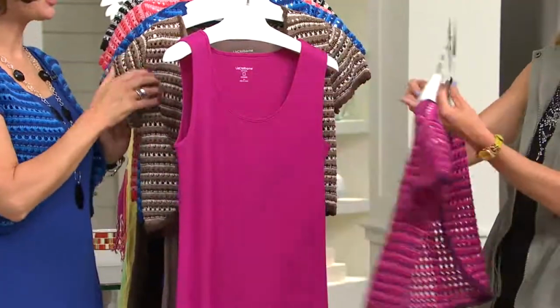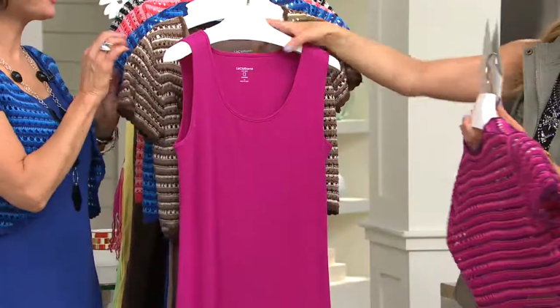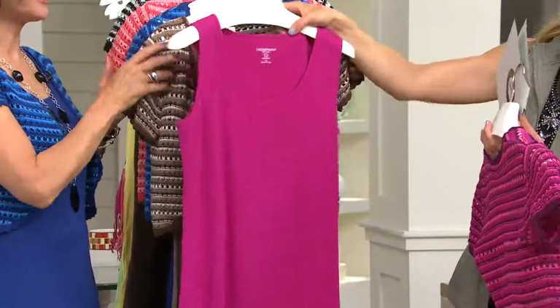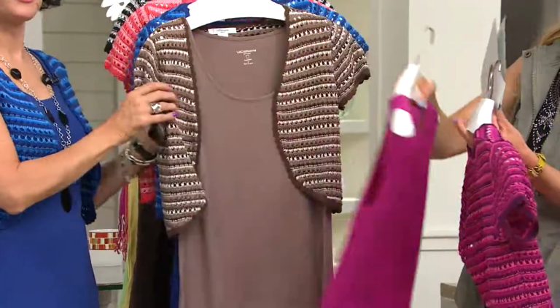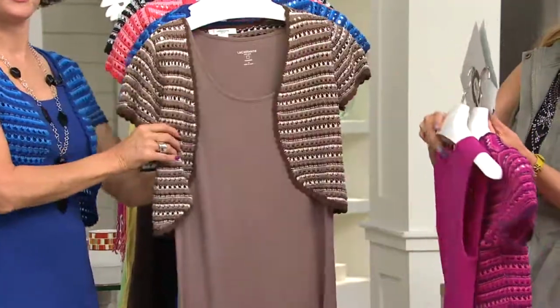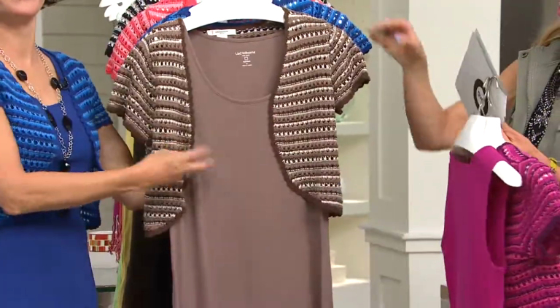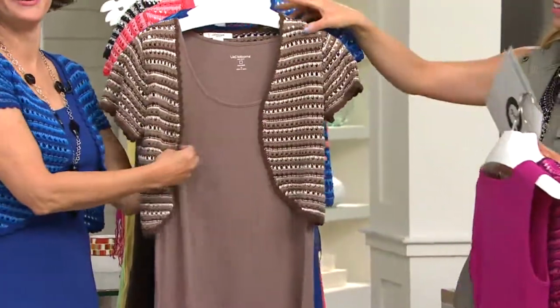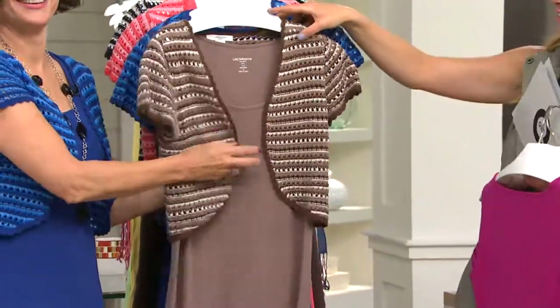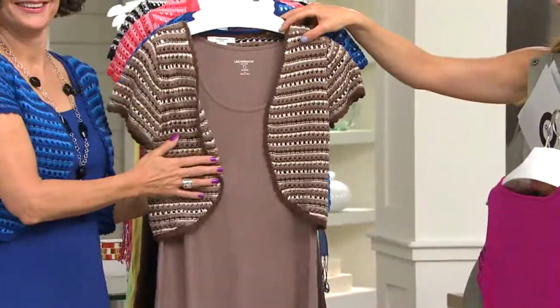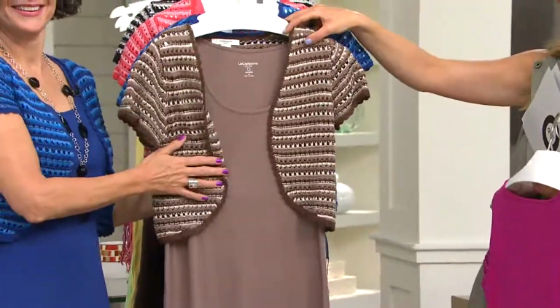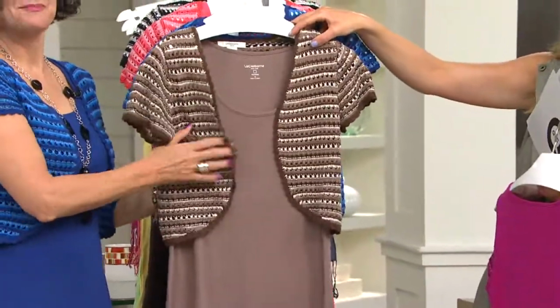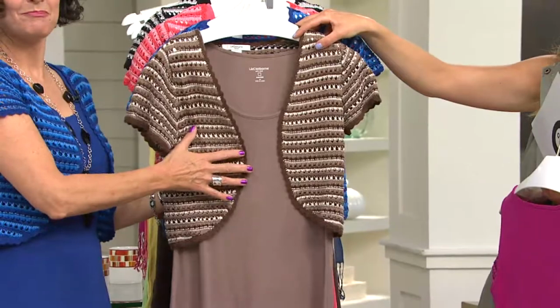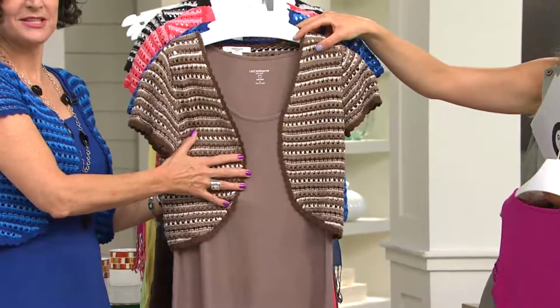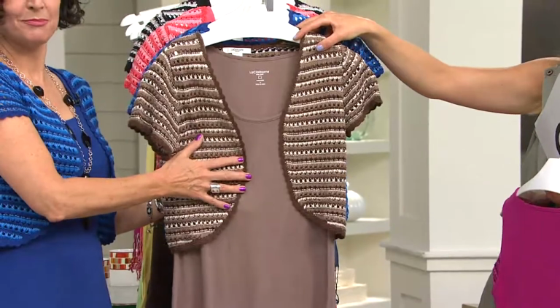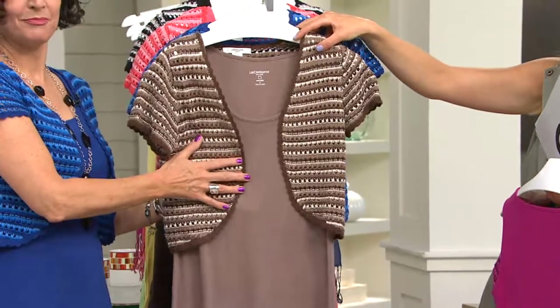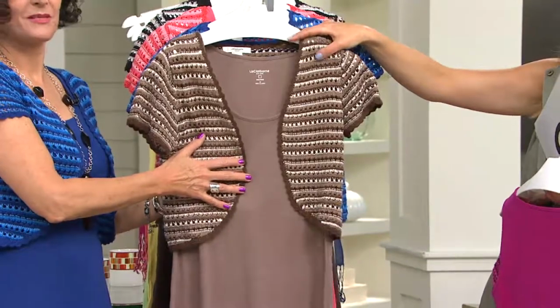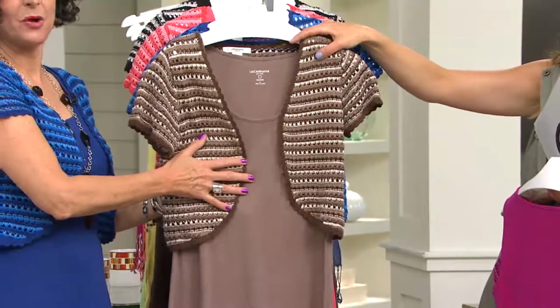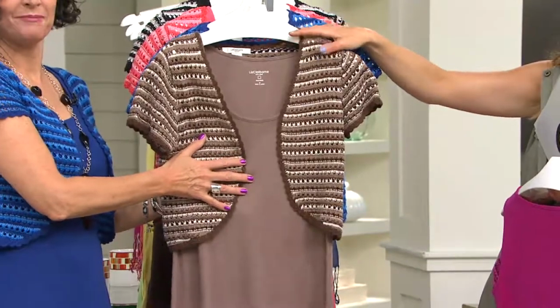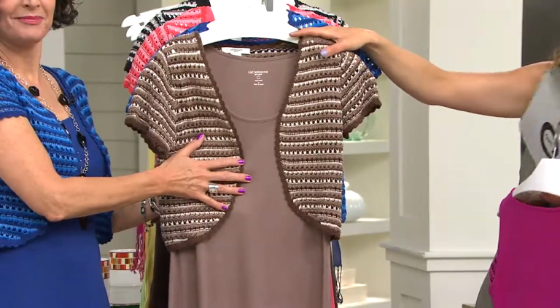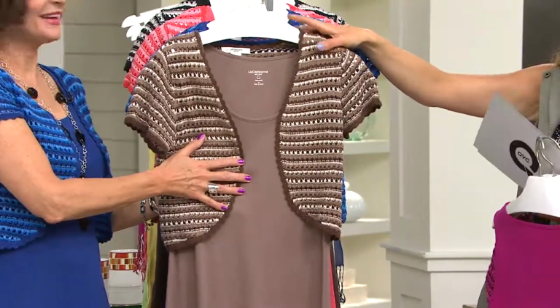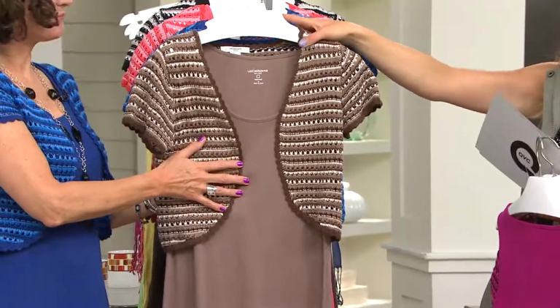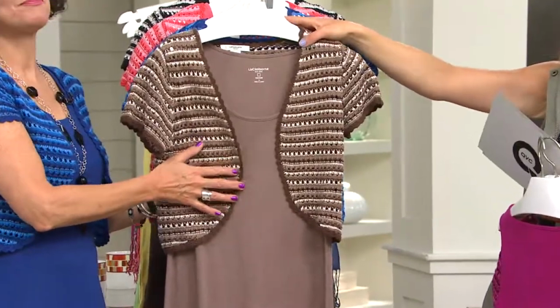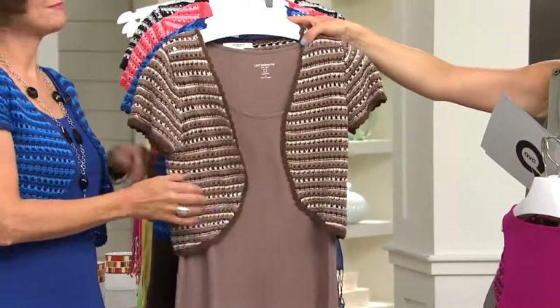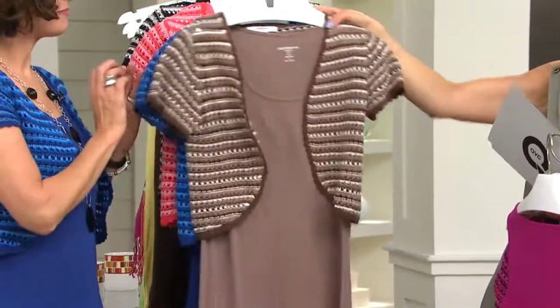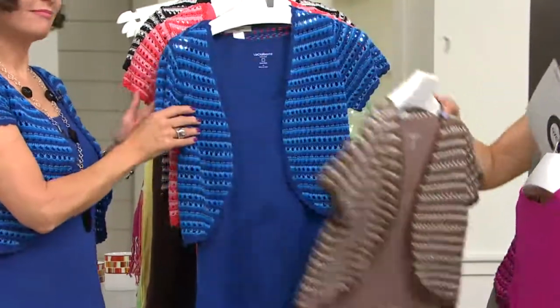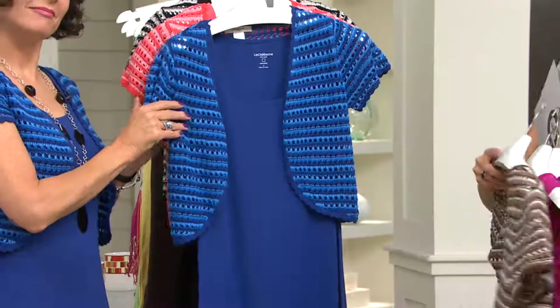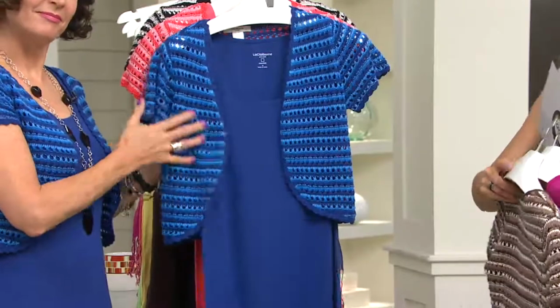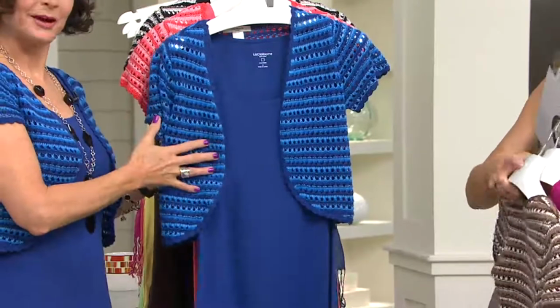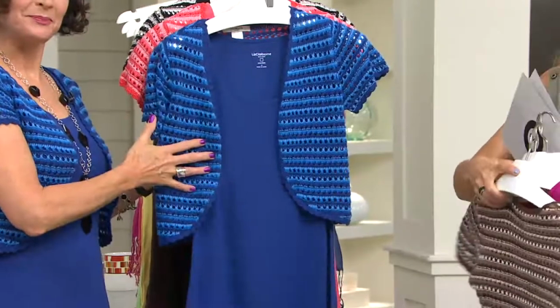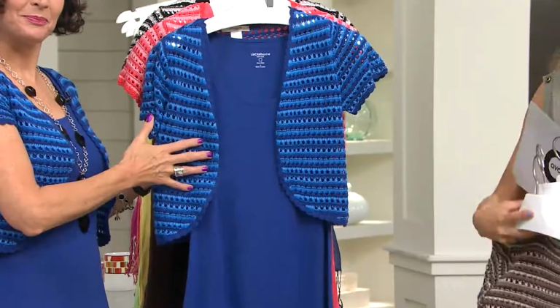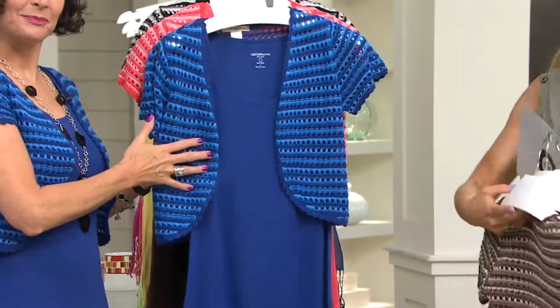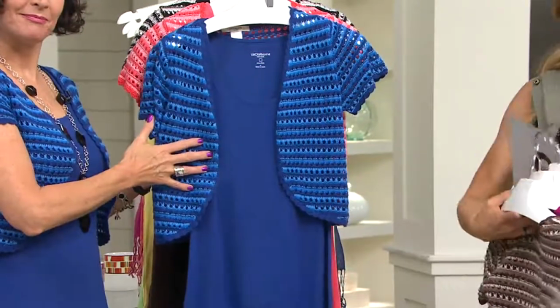Shrugs do not like hangers, that is true. Next is the mocha, available in double extra small through 1X. And here's the sapphire, also double extra small through 1X.